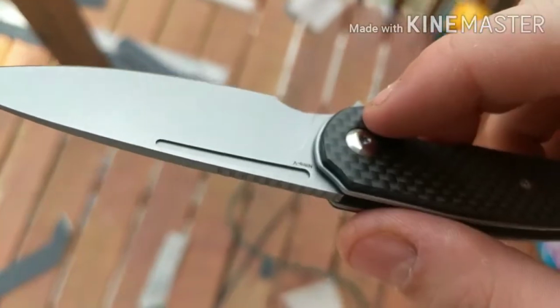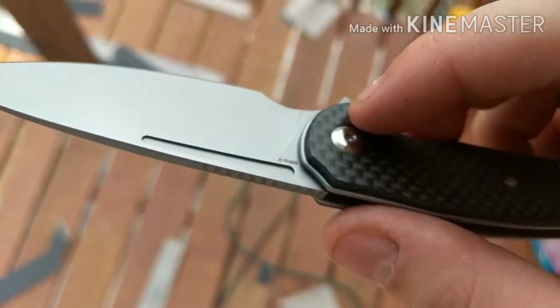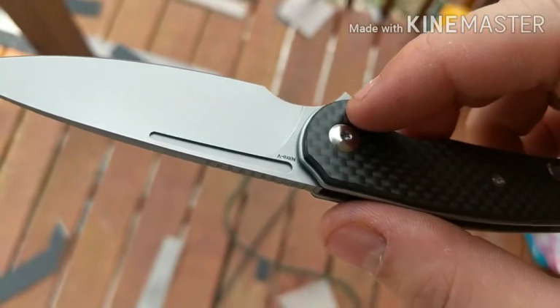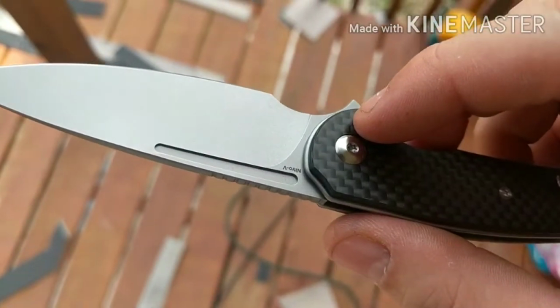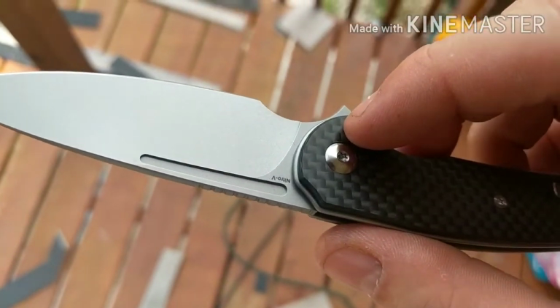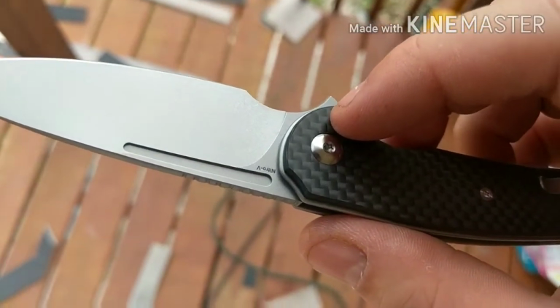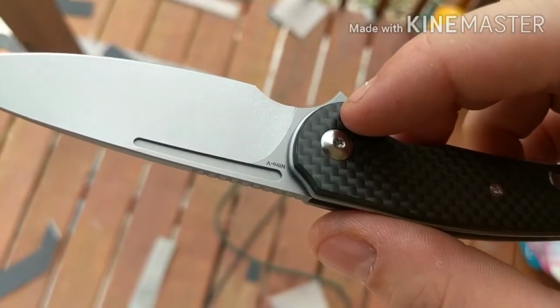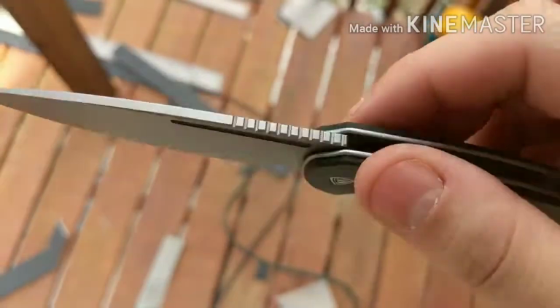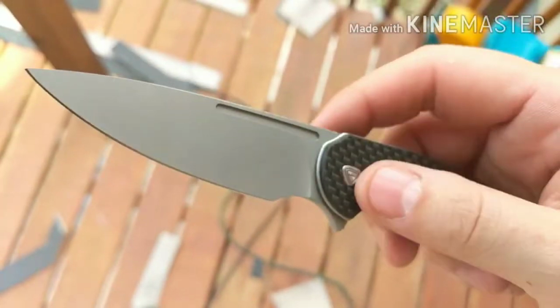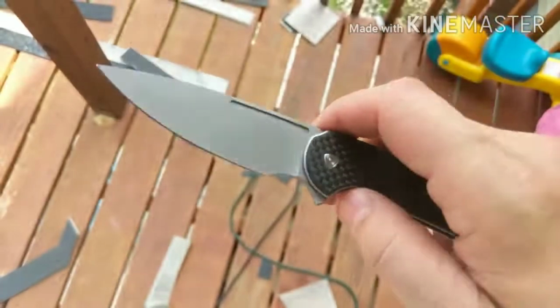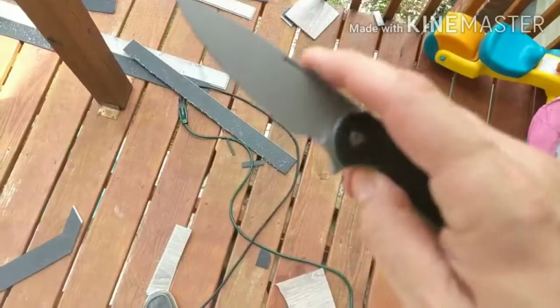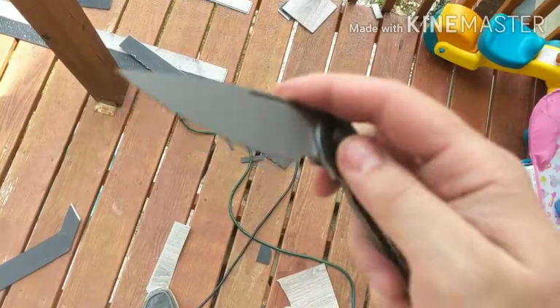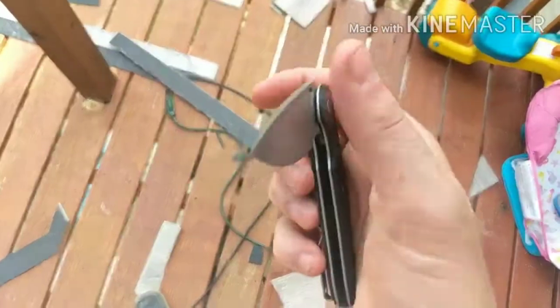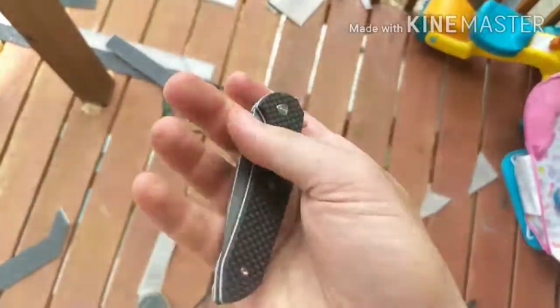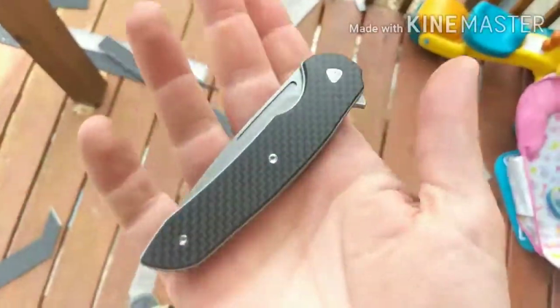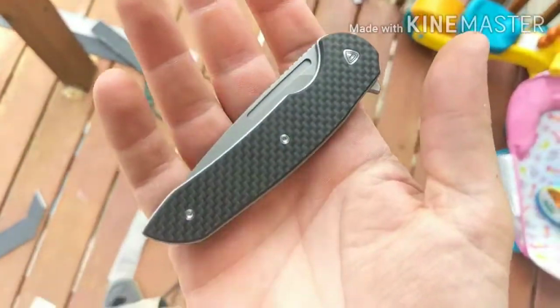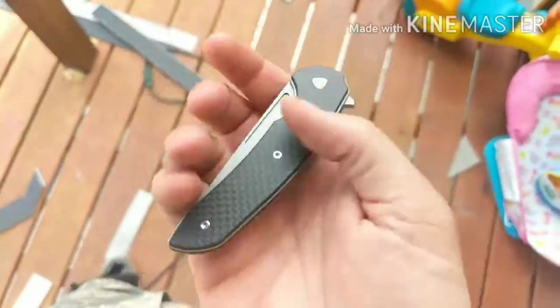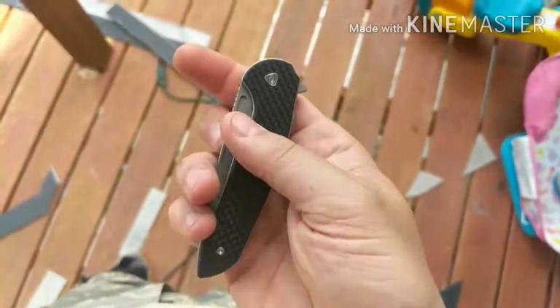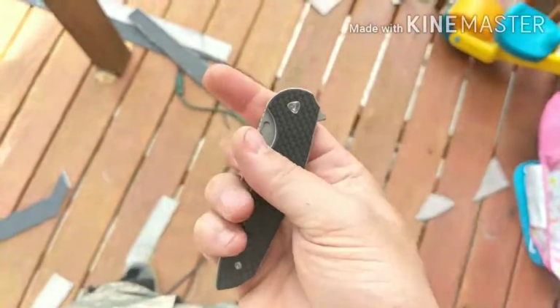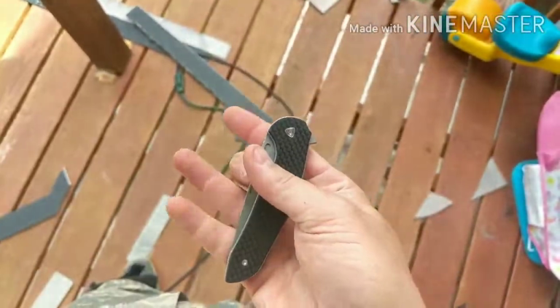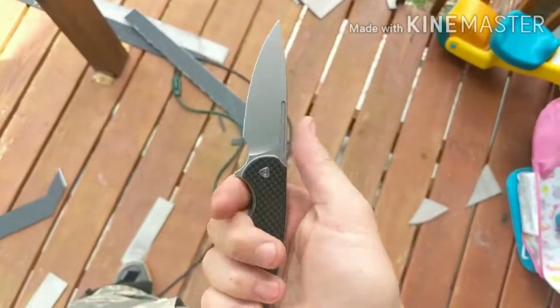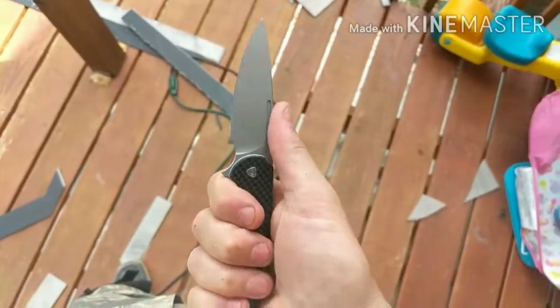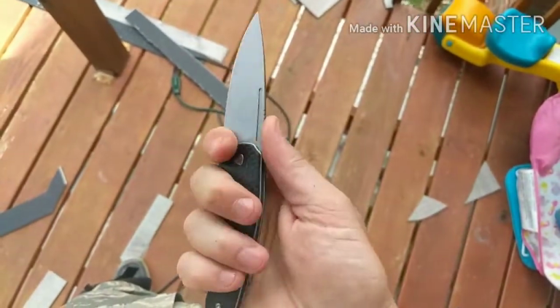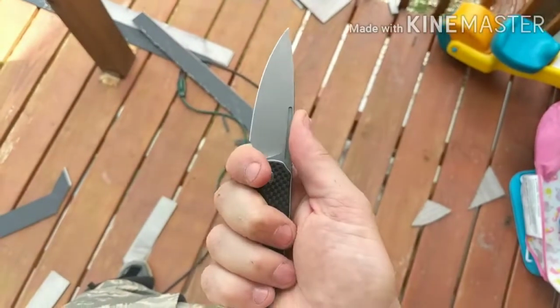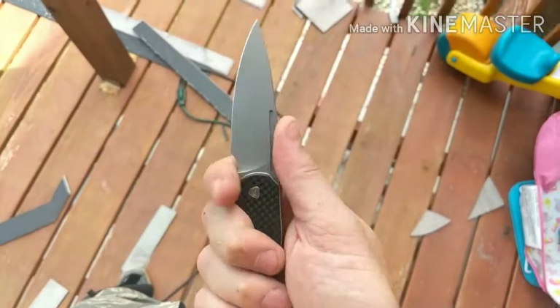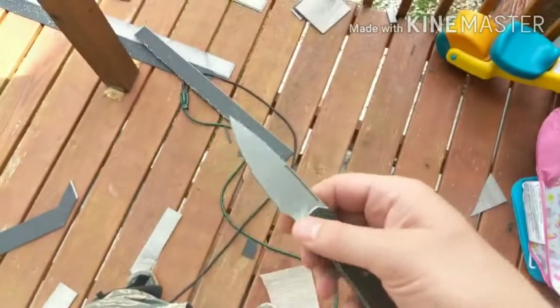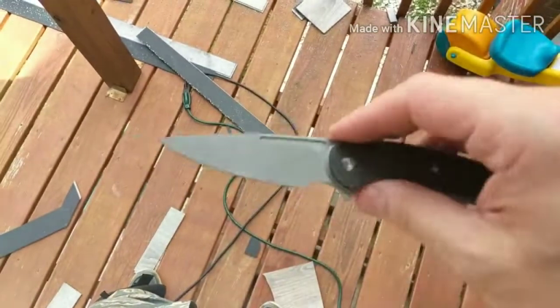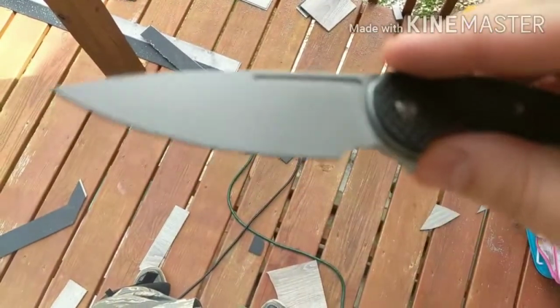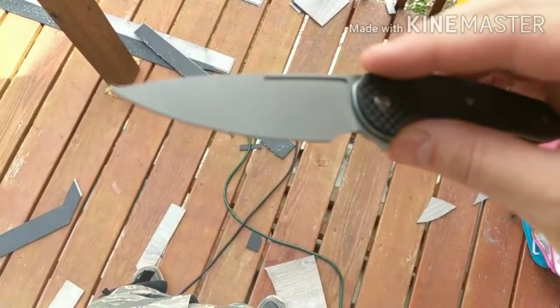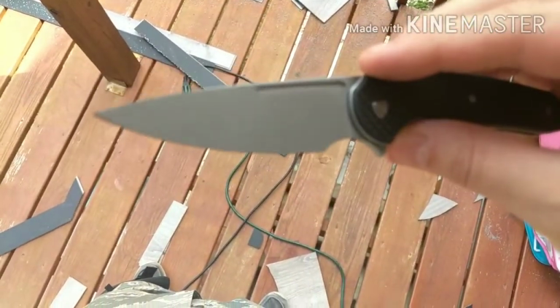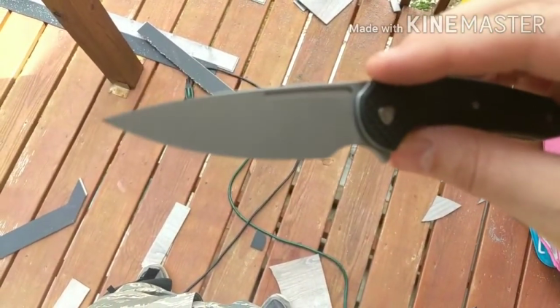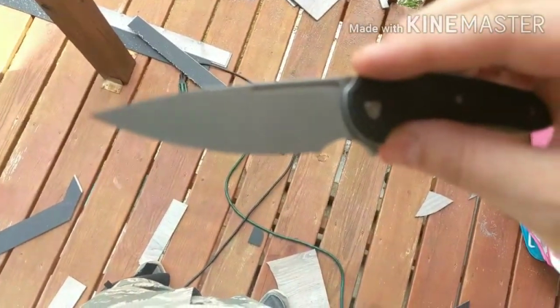This is in Nitro V — a very unique kind of steel. You don't see it a lot. You see it in the Massdrop Perpetua, but that's the only production knife I've seen it in.